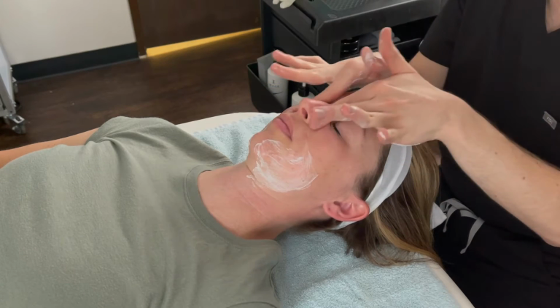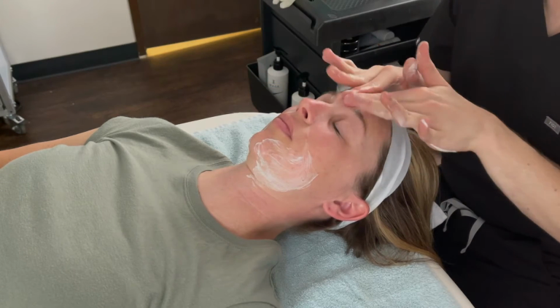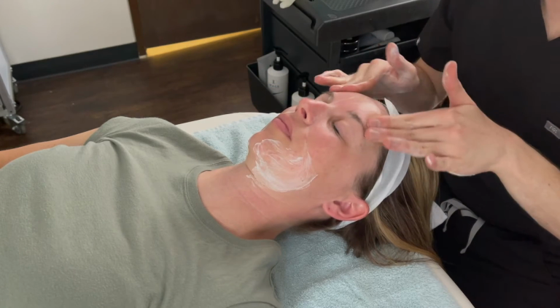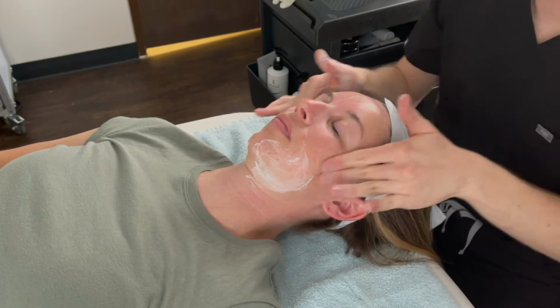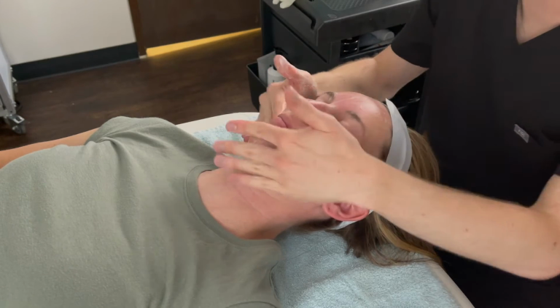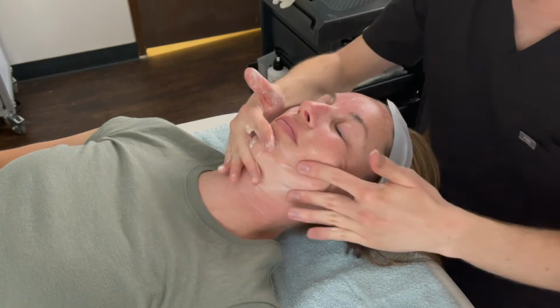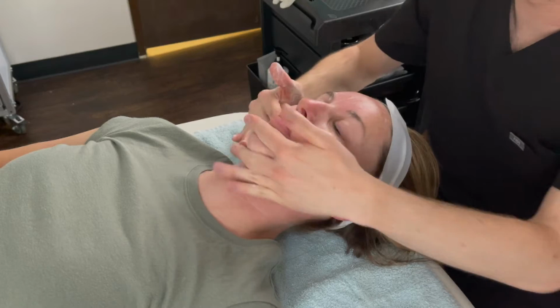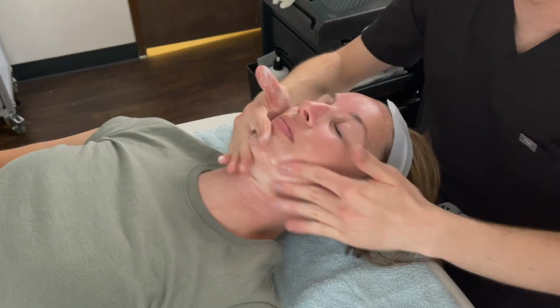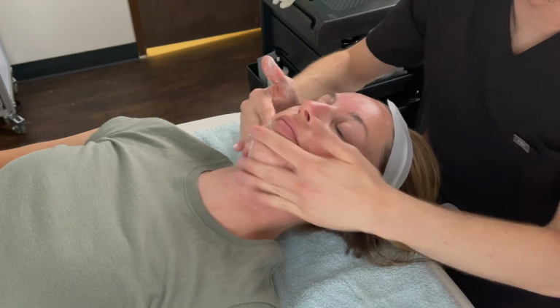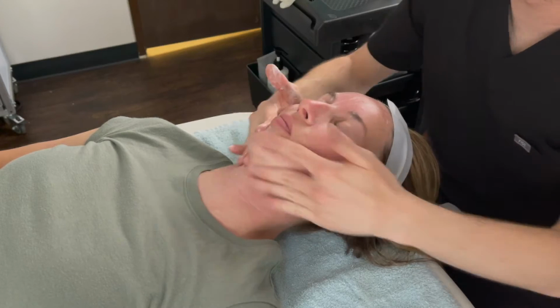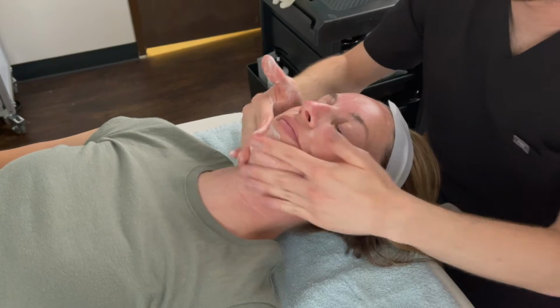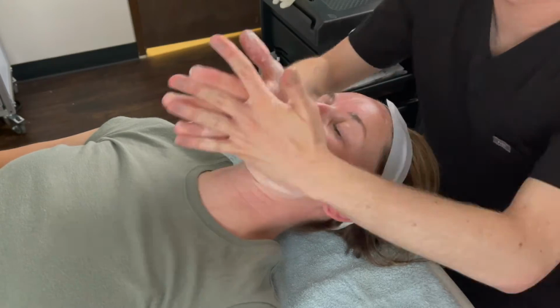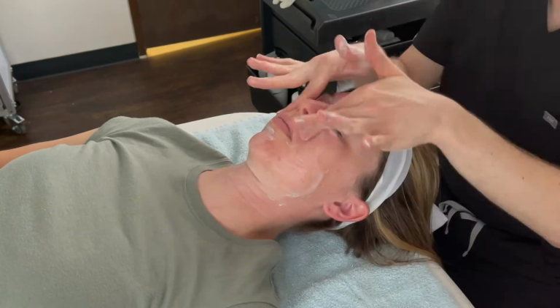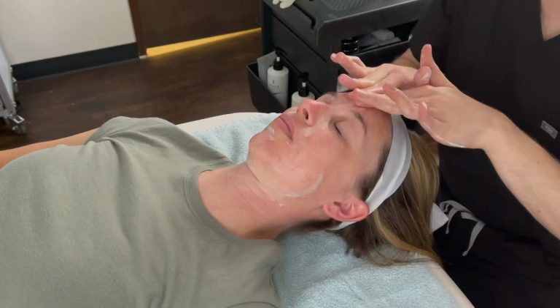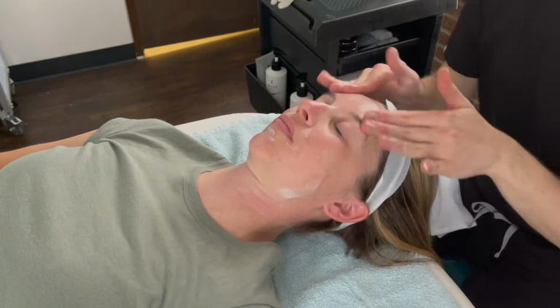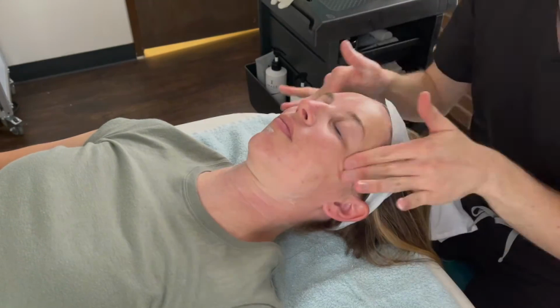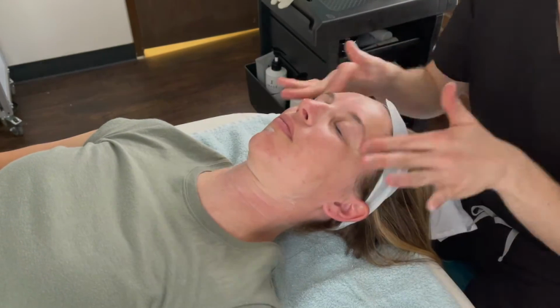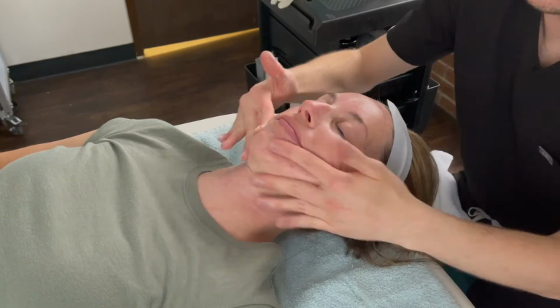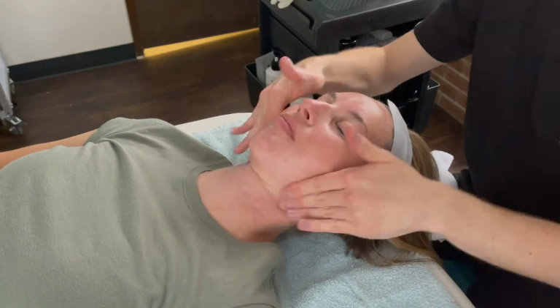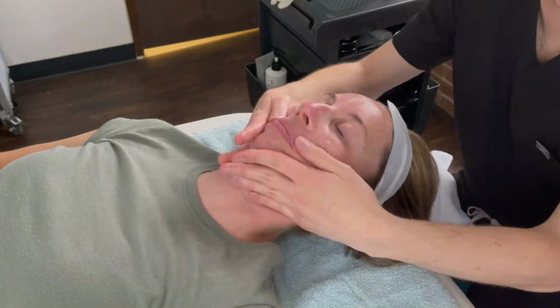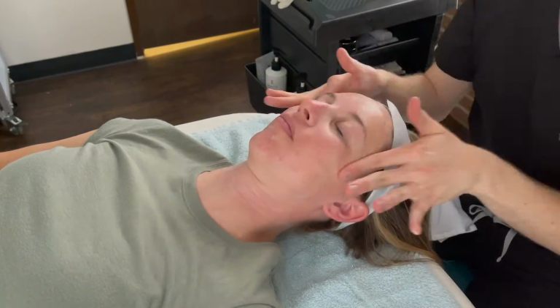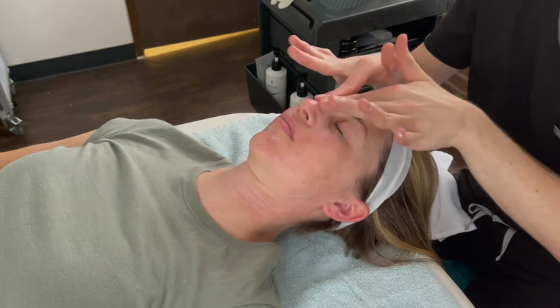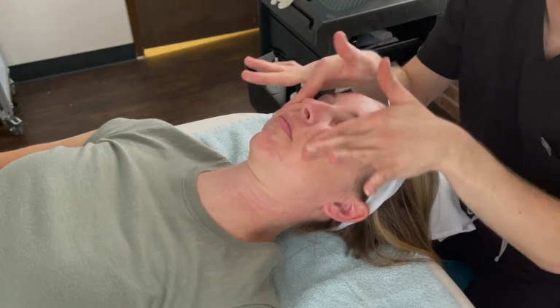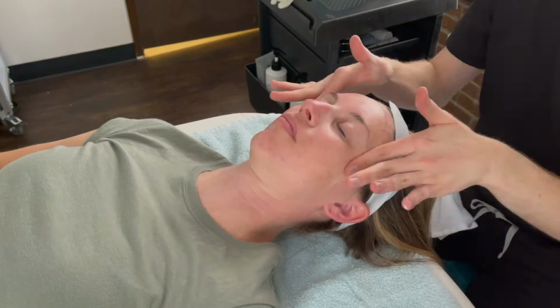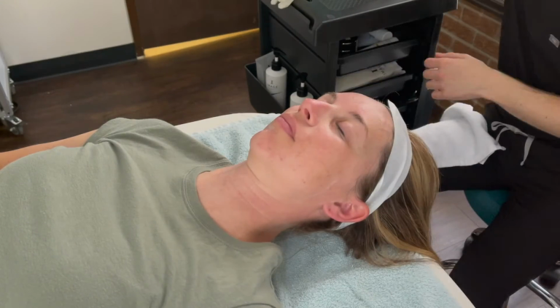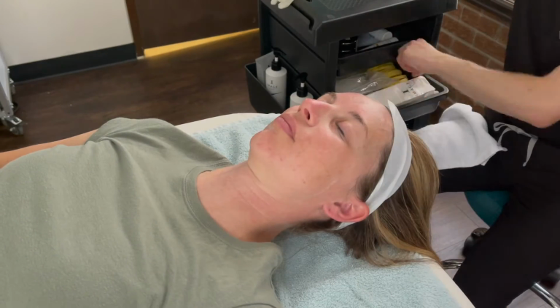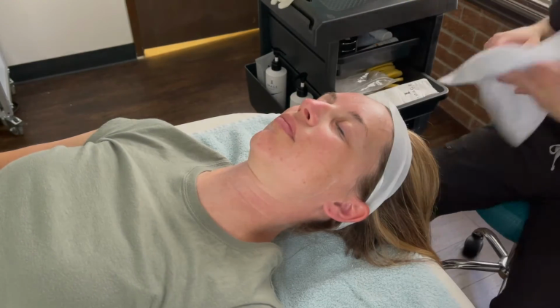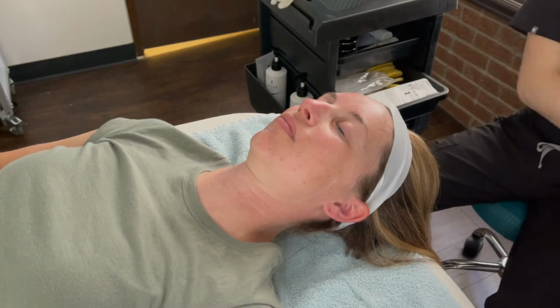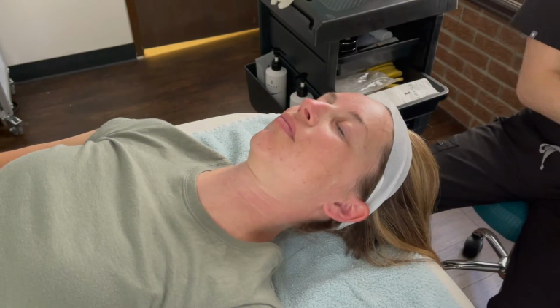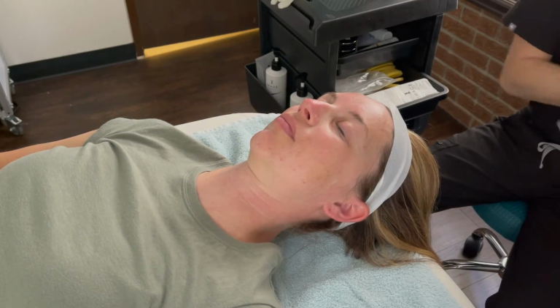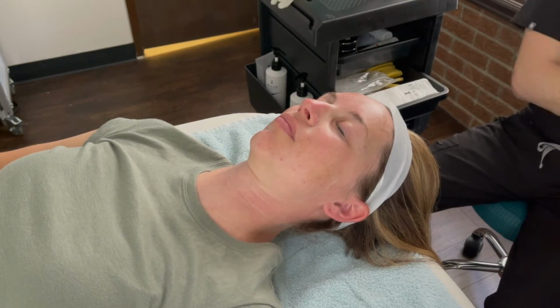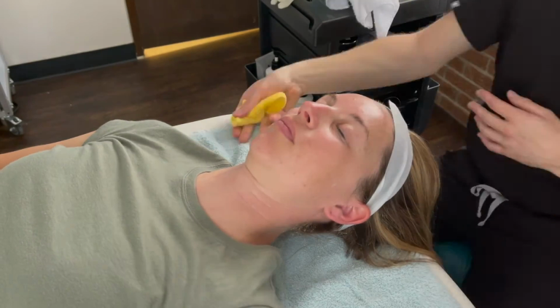I'm starting with a double cleanse to prep the skin for our treatment. During the cleanse, I like to apply a little pressure and use flowing movements to help relax the client and set the mood for the facial.